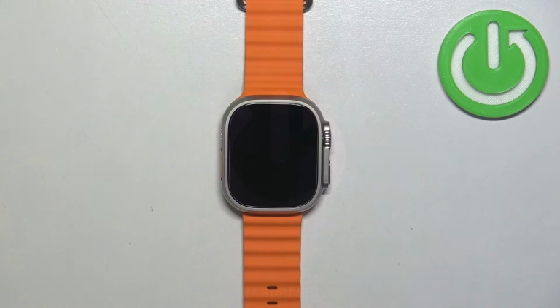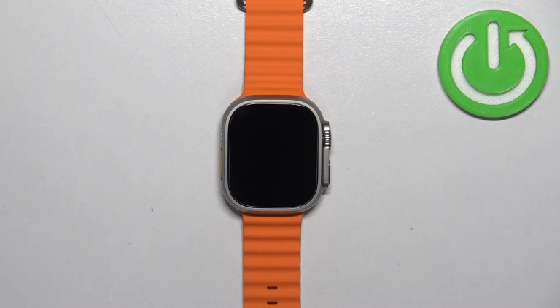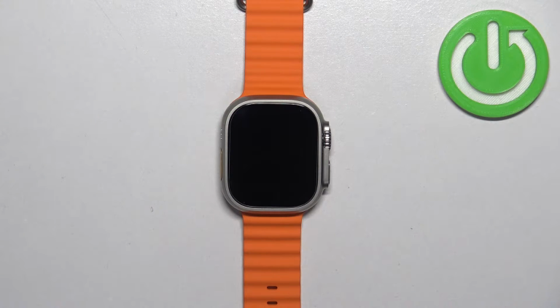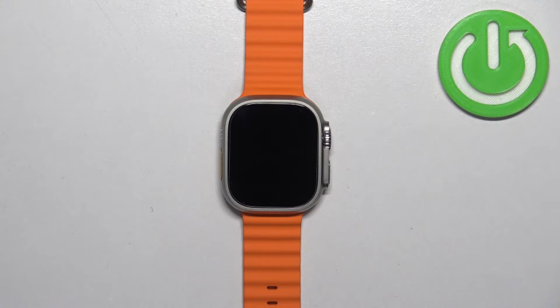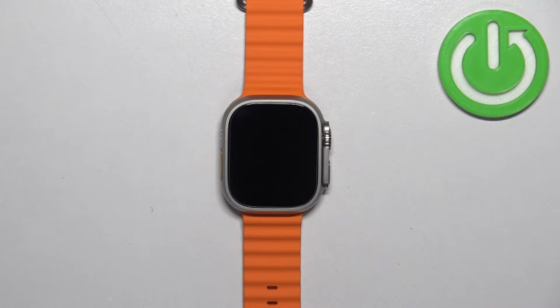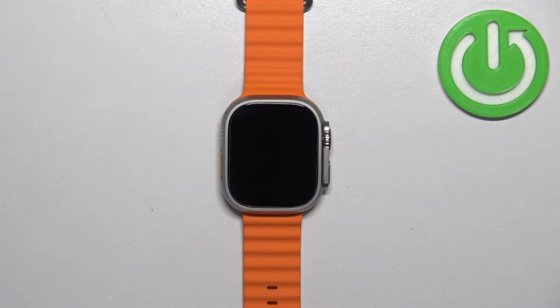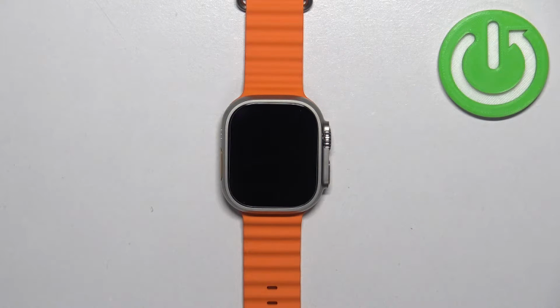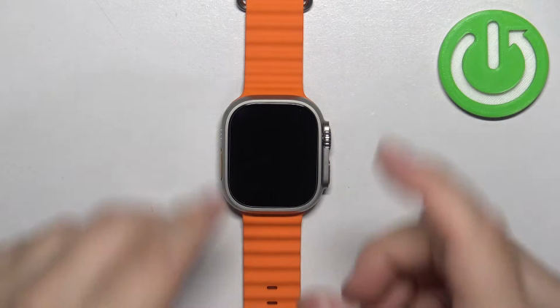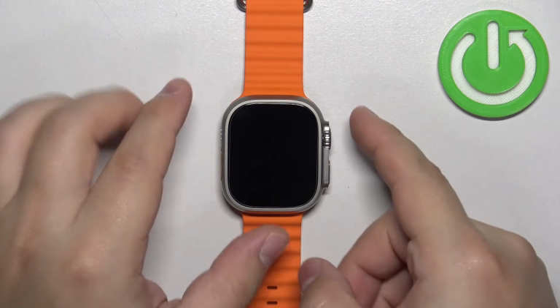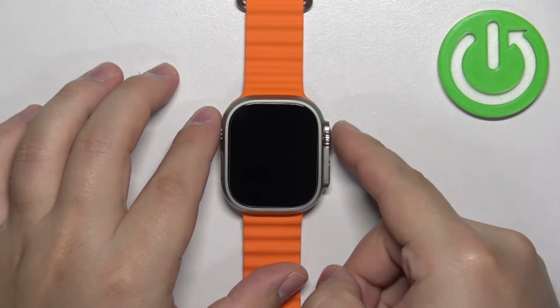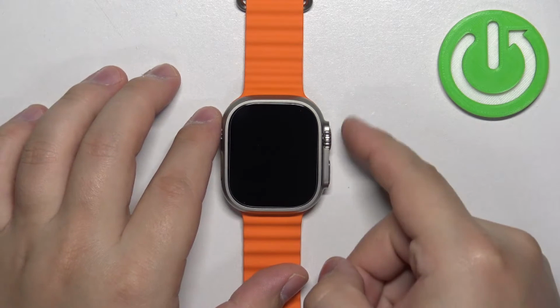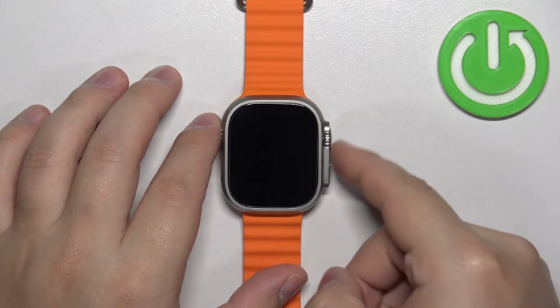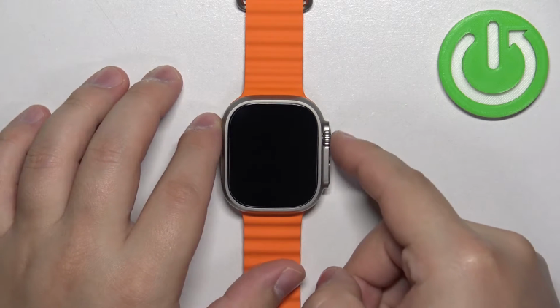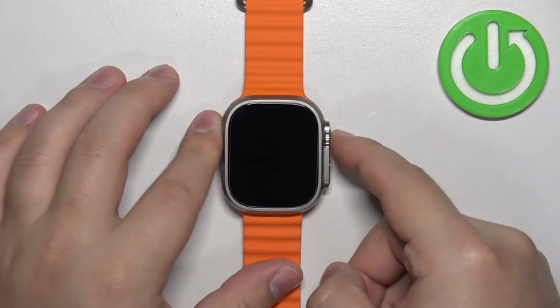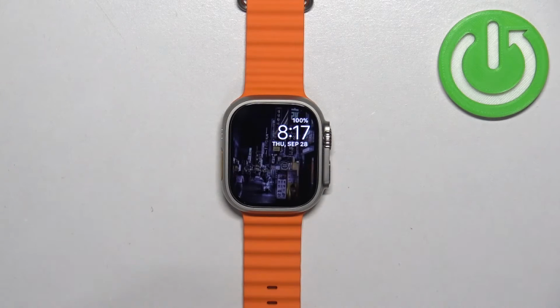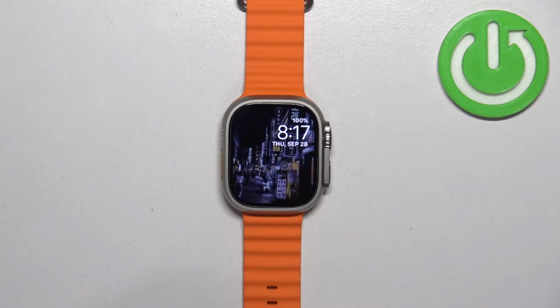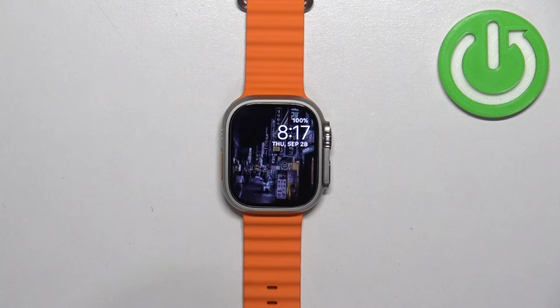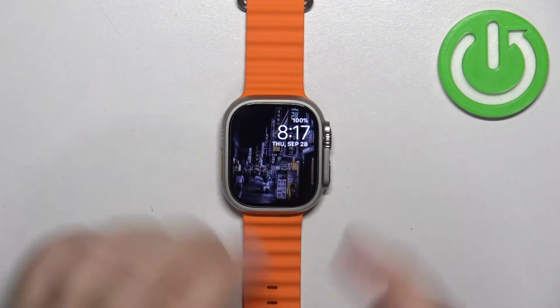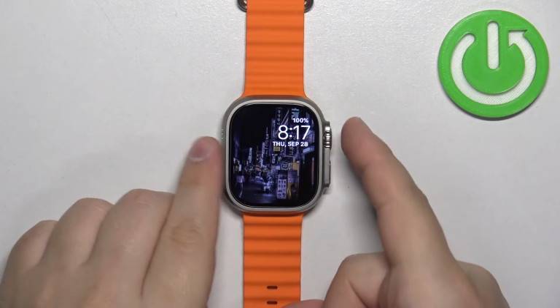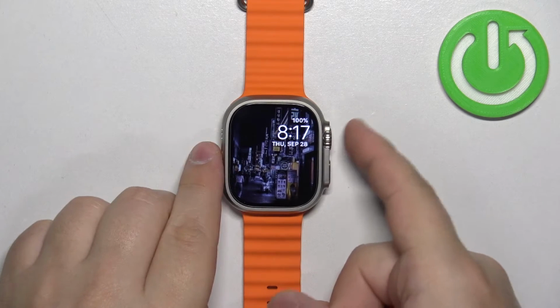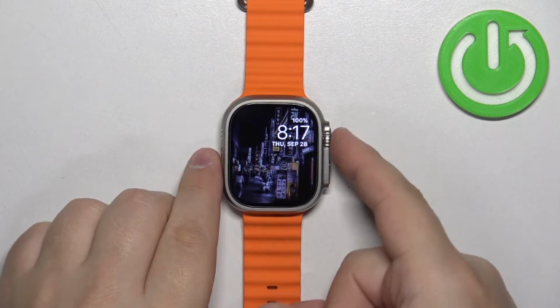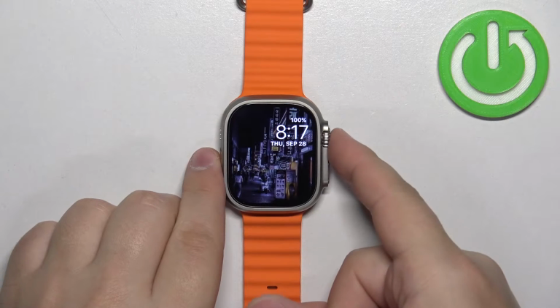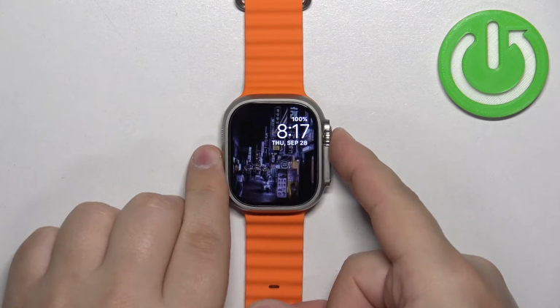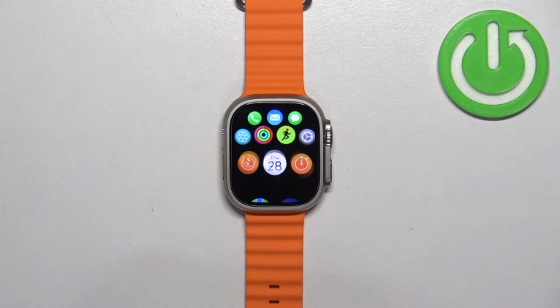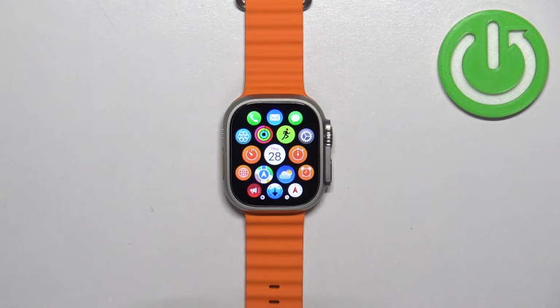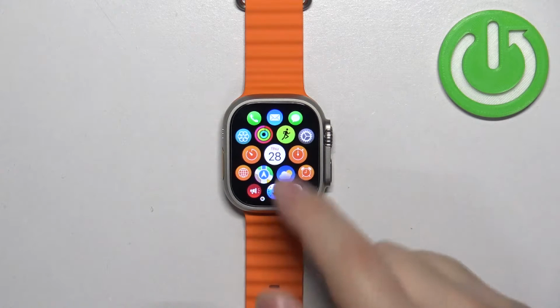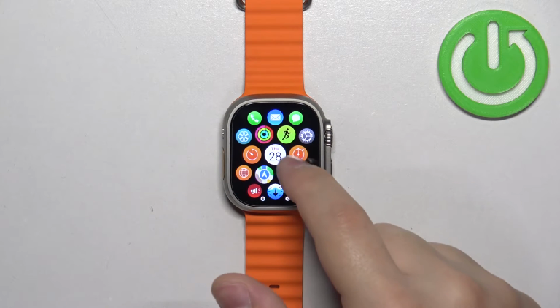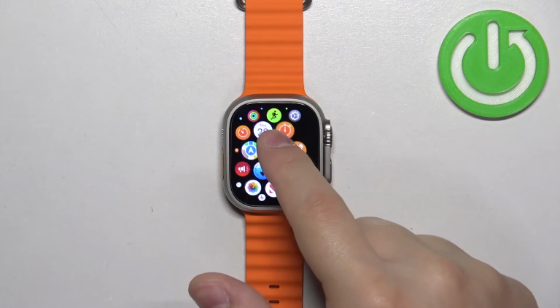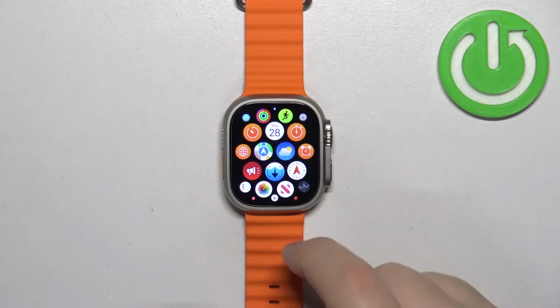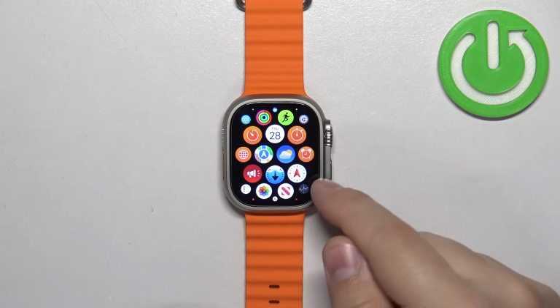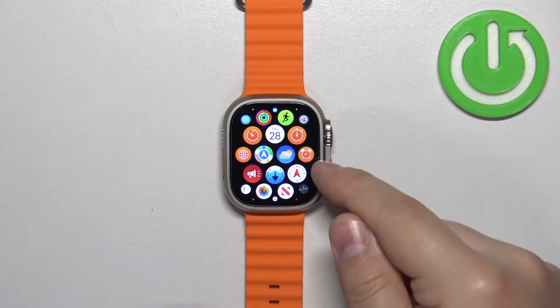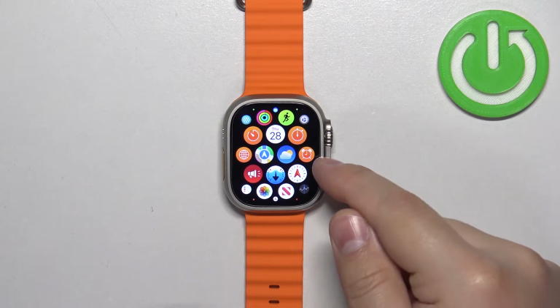First thing we need to do is to wake up the screen on our watch, and you can do it by pressing any of the buttons. Once you wake up the screen, press the crown button to open the menu. Now scroll through the menu and find the alarm icon.